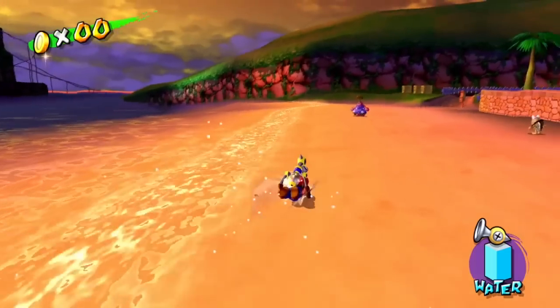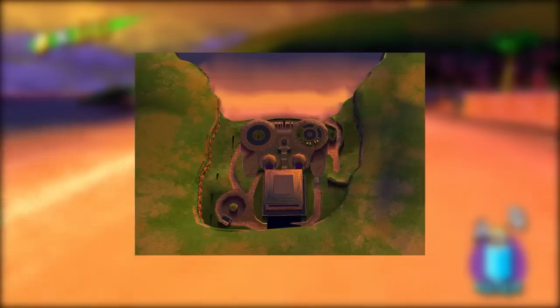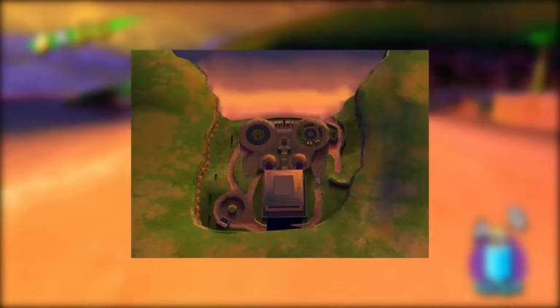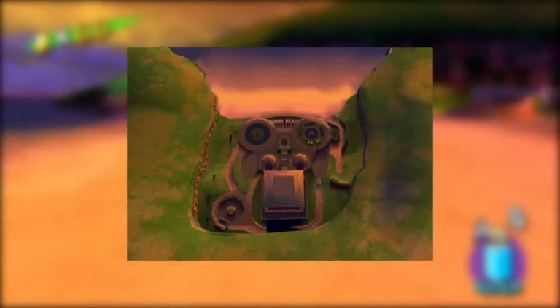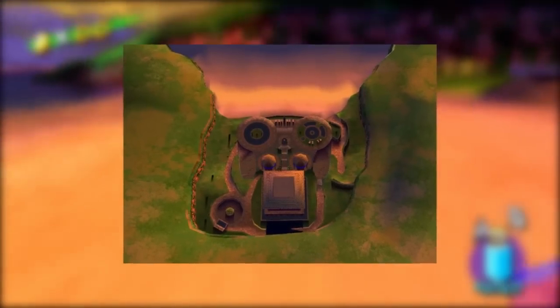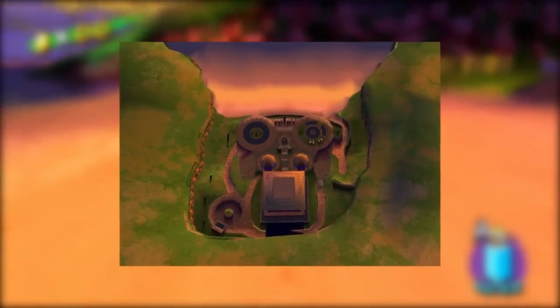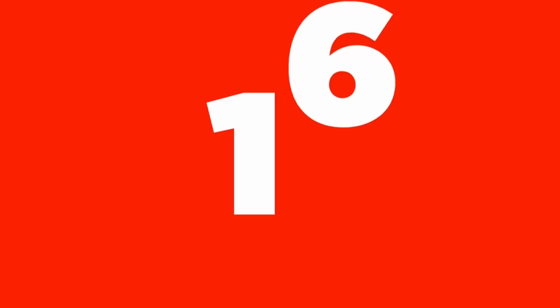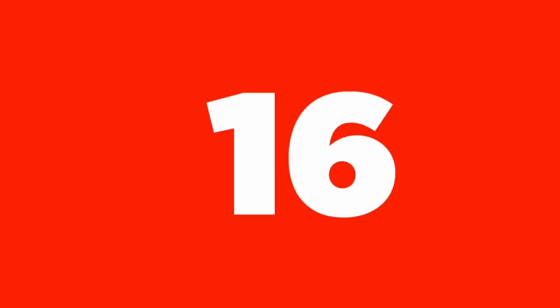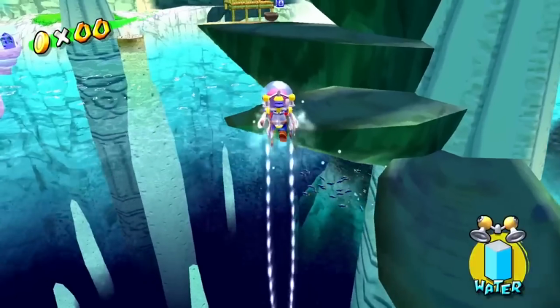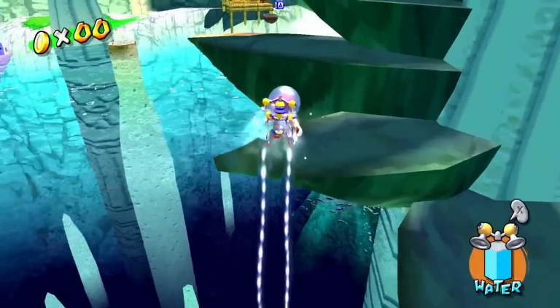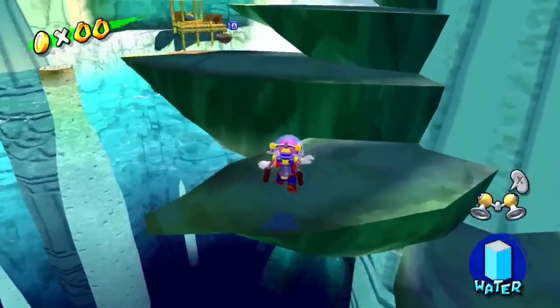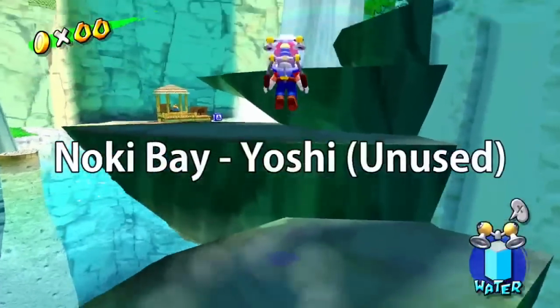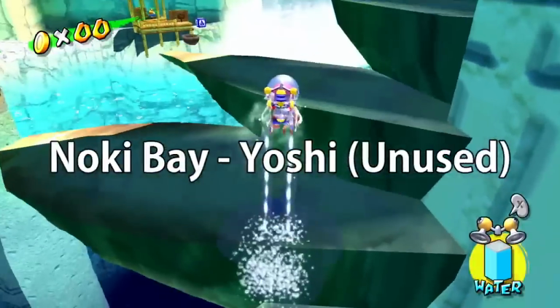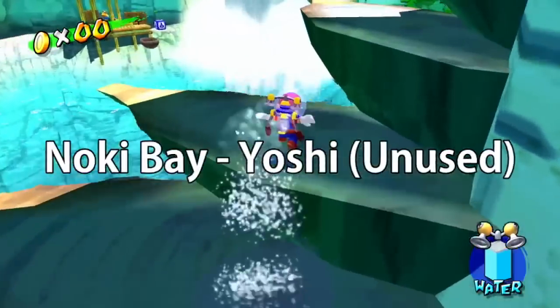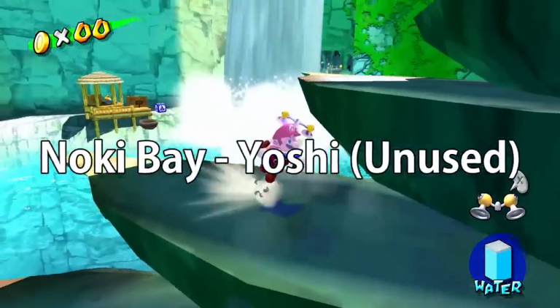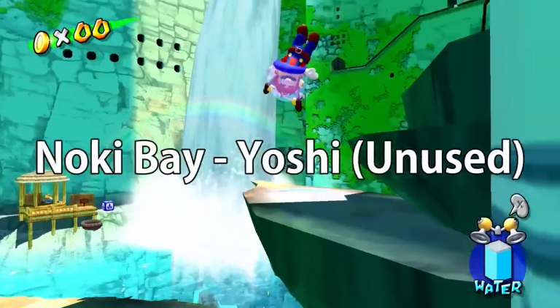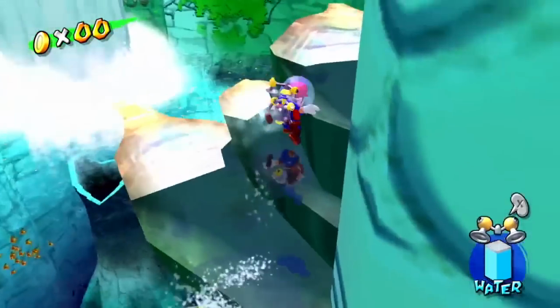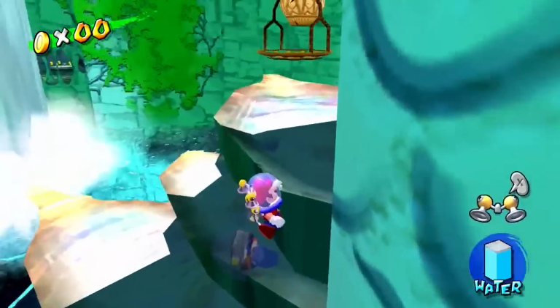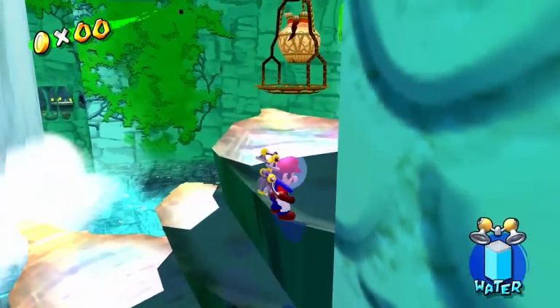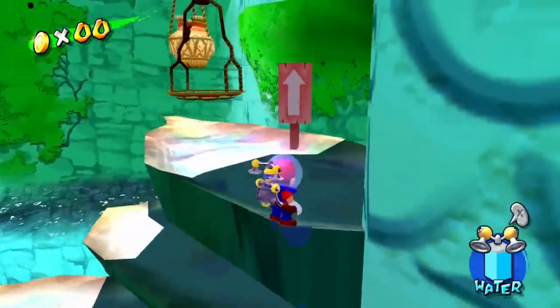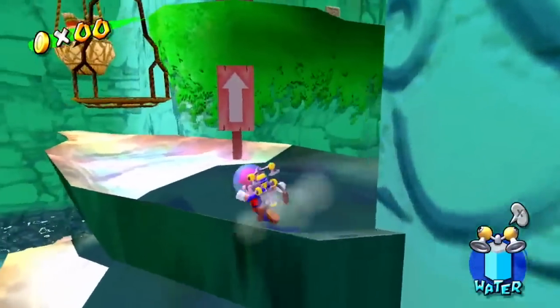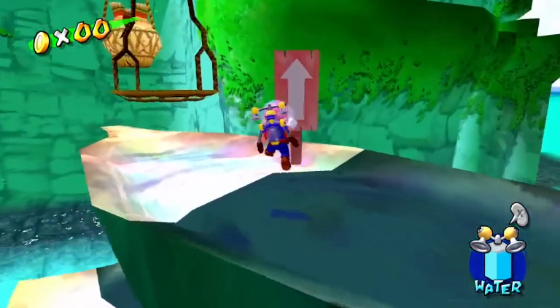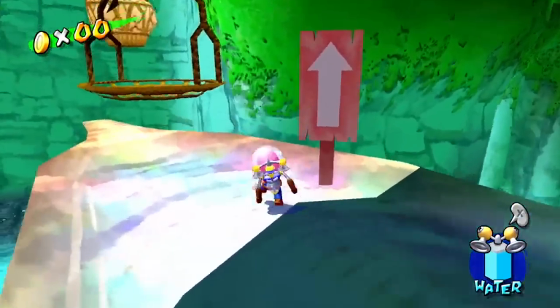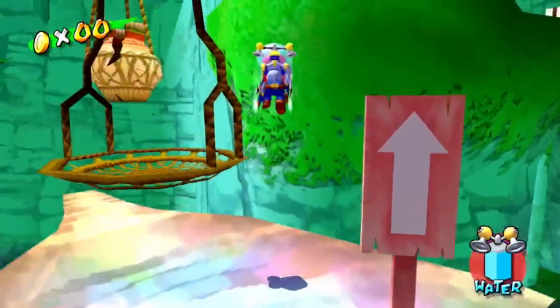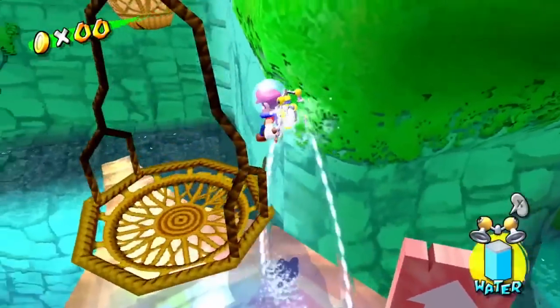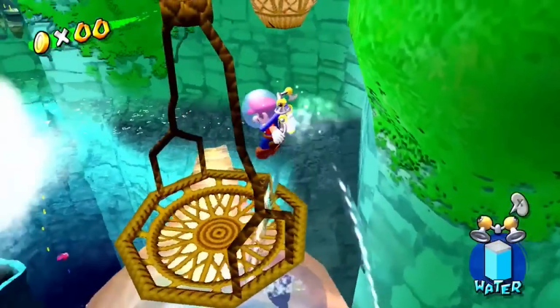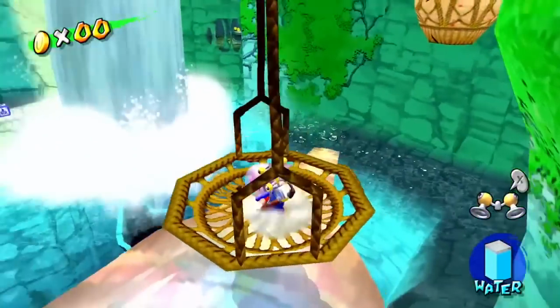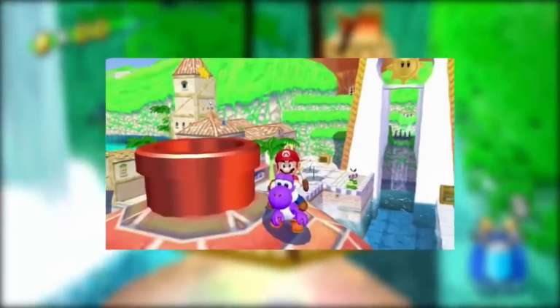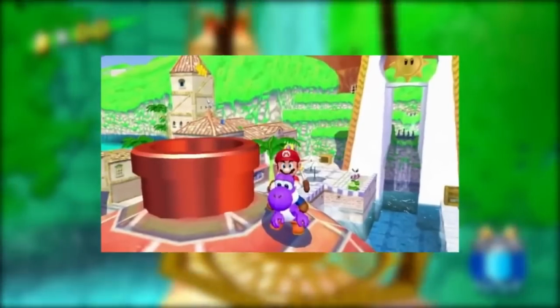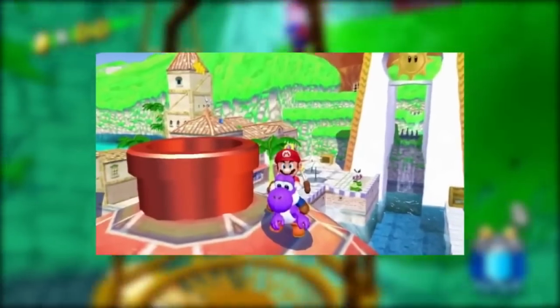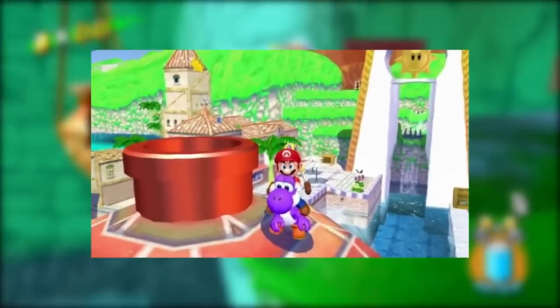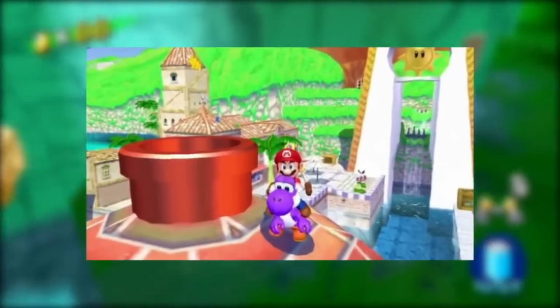Serena Beach is actually in the shape of a GameCube controller. There's a remix of the Noki Bay theme which was supposed to be used when riding Yoshi. However, Yoshi never makes an appearance in Noki Bay, which leads many to believe that at one point in development, Yoshi was actually supposed to be used in Noki Bay.